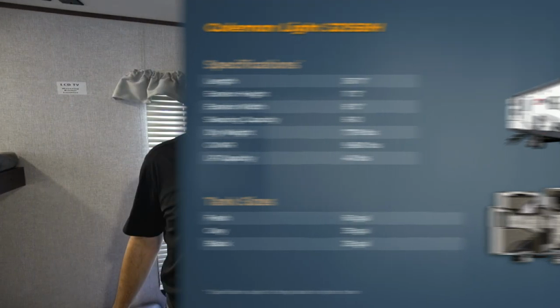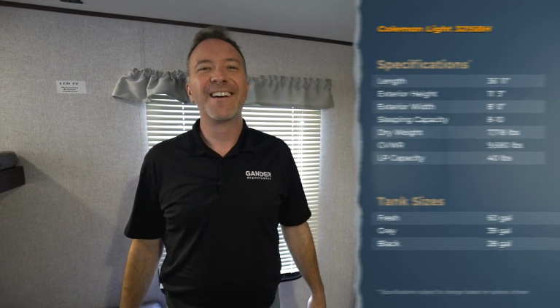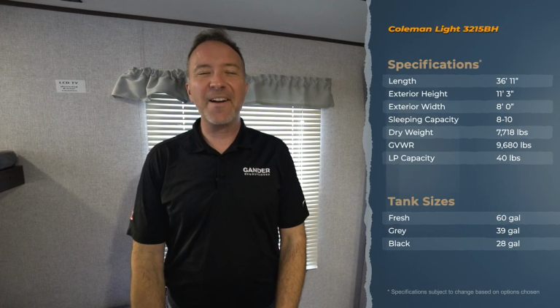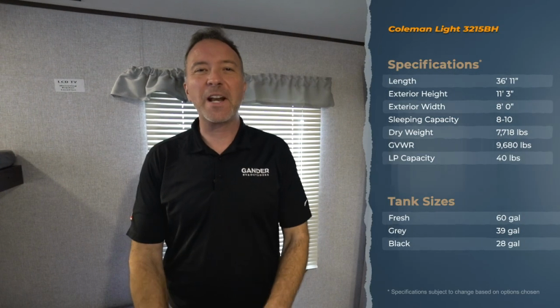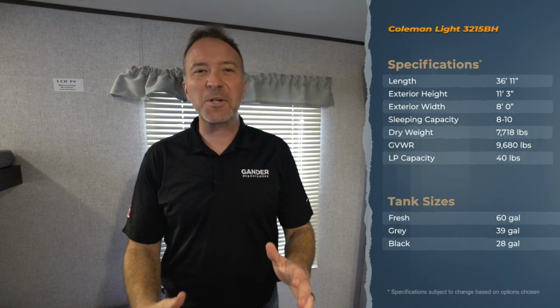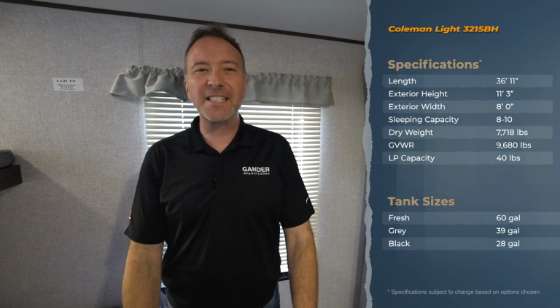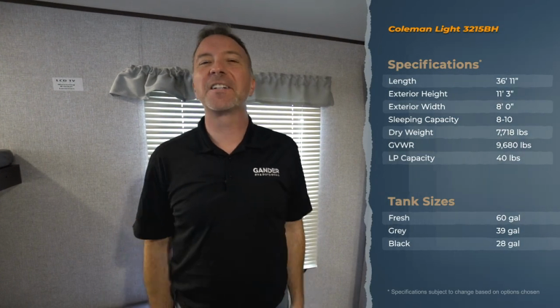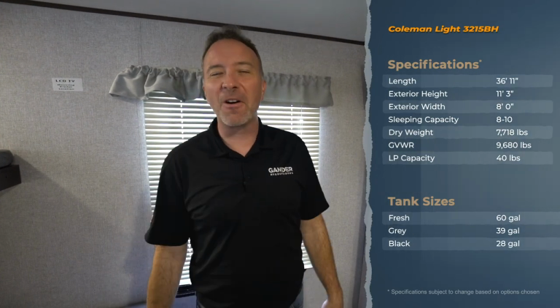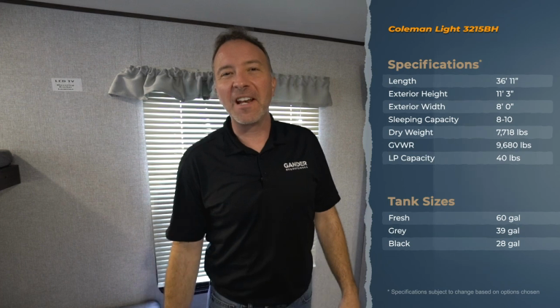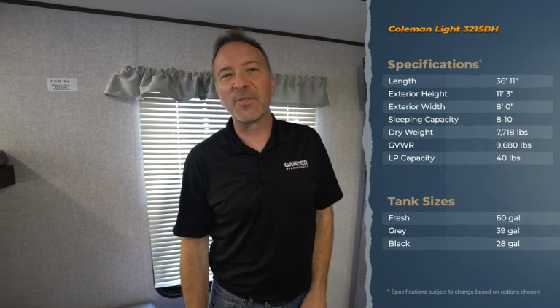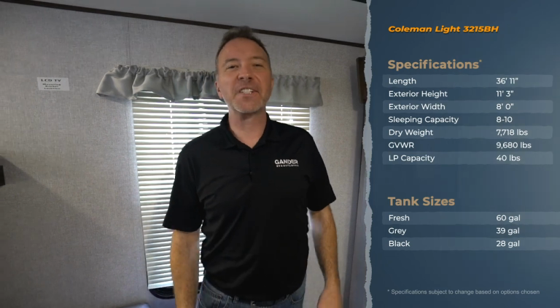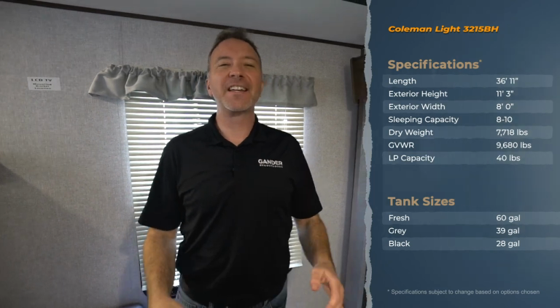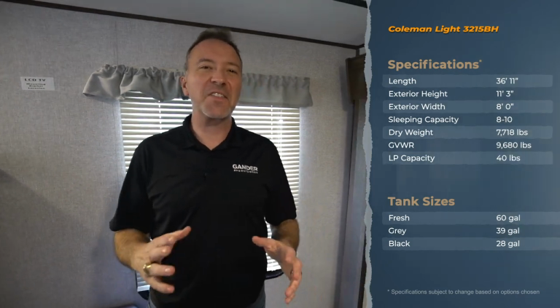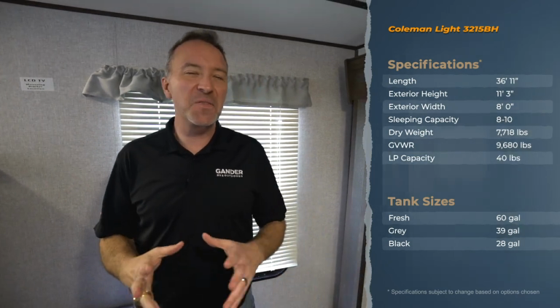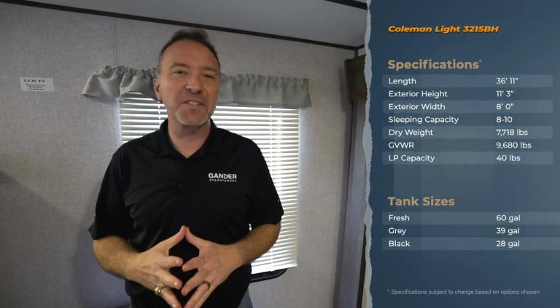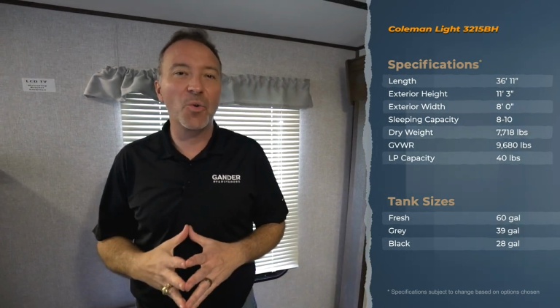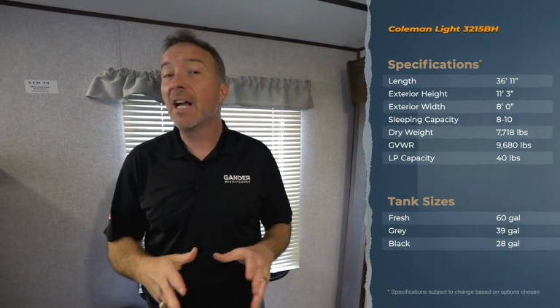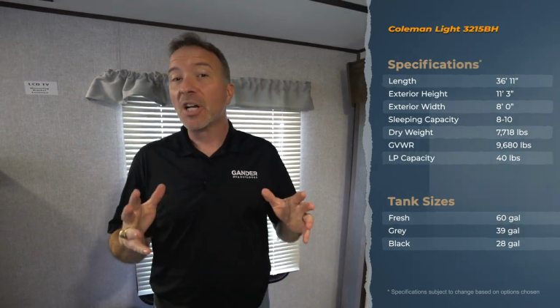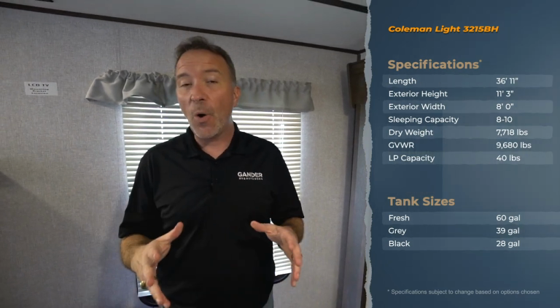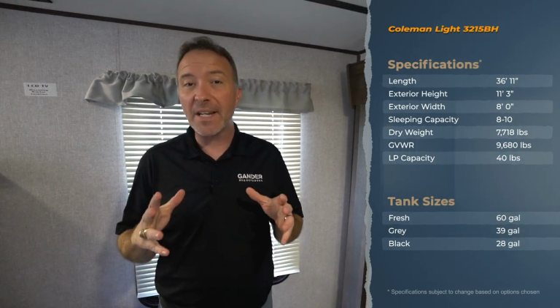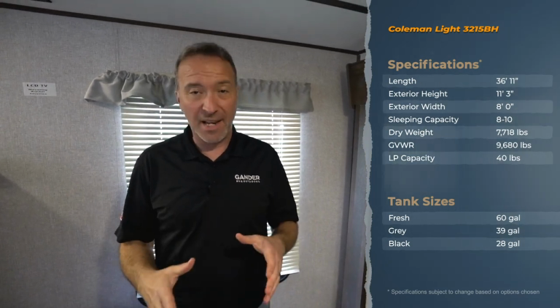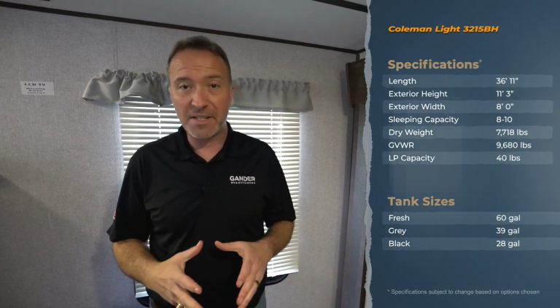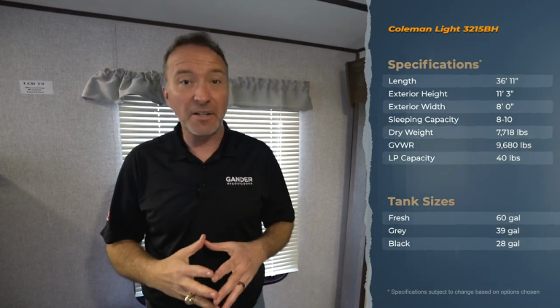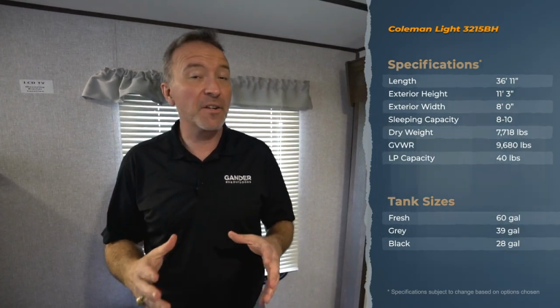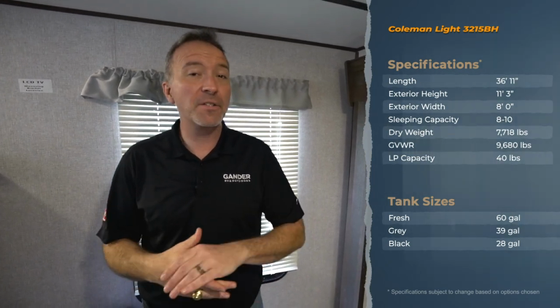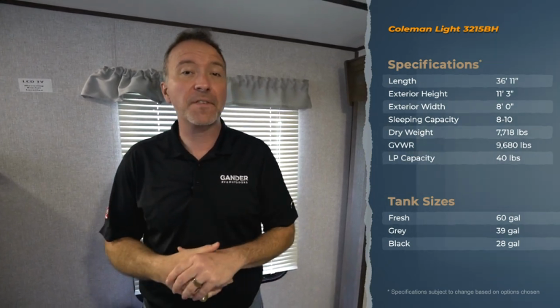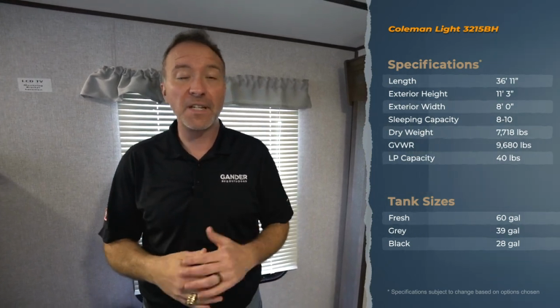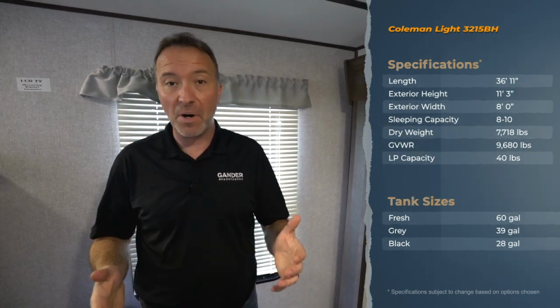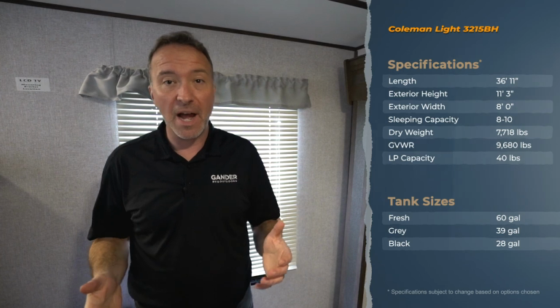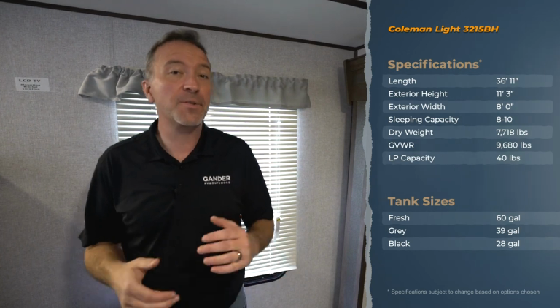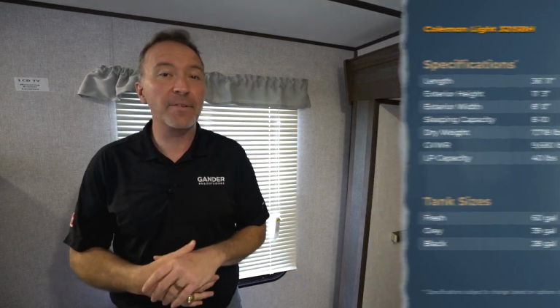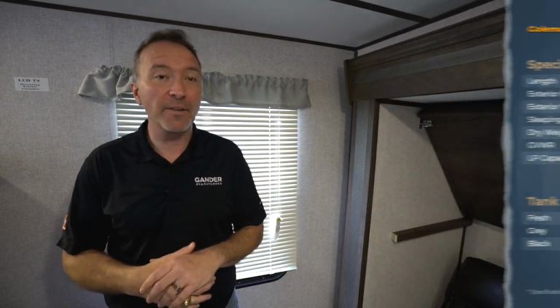Hey everybody, Chris Young, Gander RV and Outdoors, standing inside the 2020 Coleman Light Series 3215 Bunkhouse Travel Trailer.